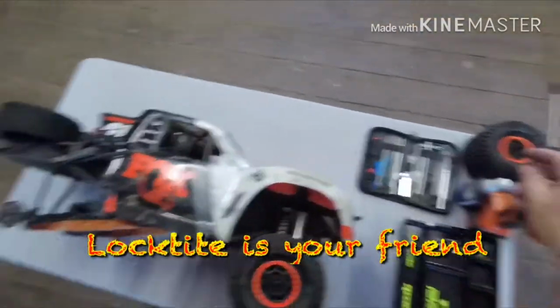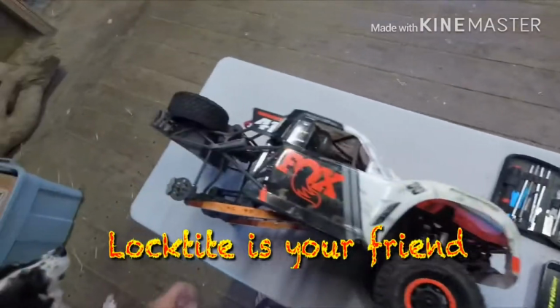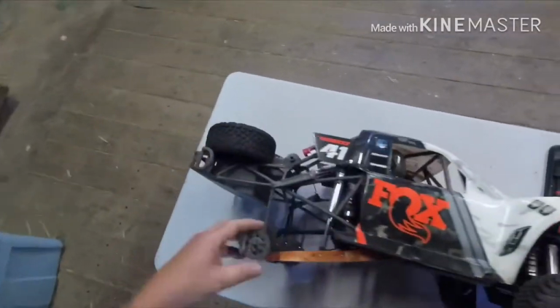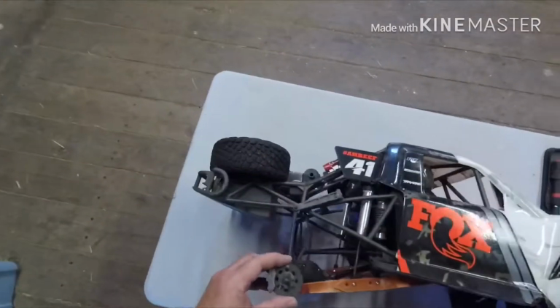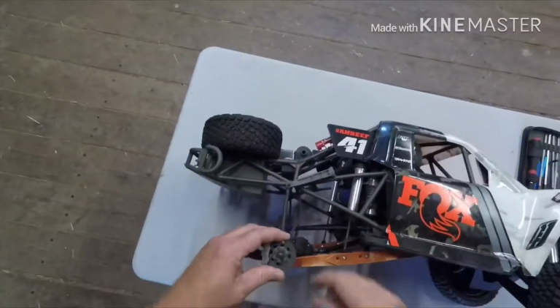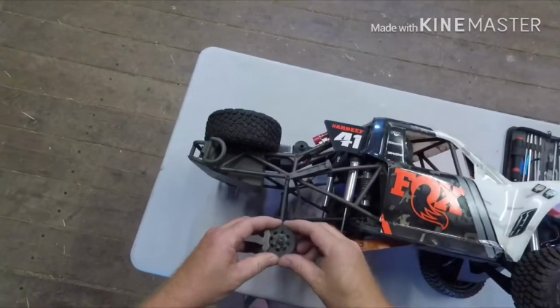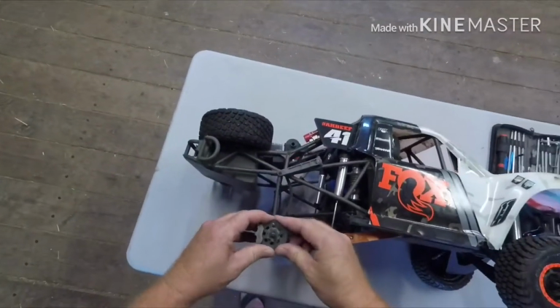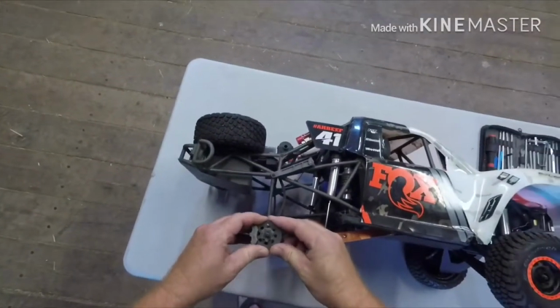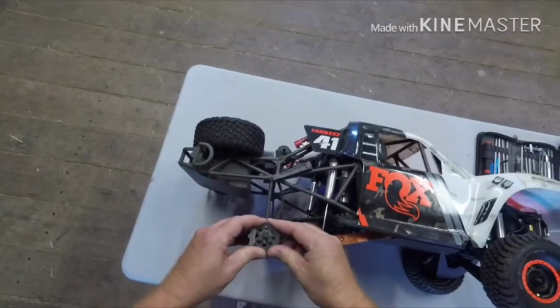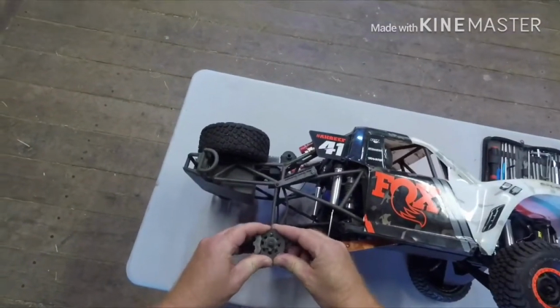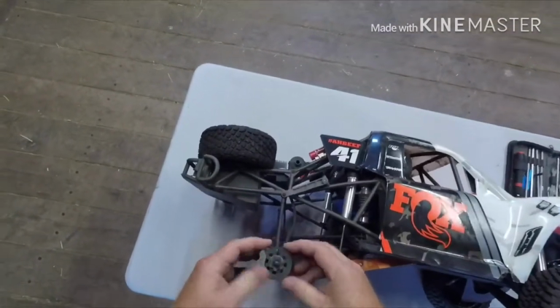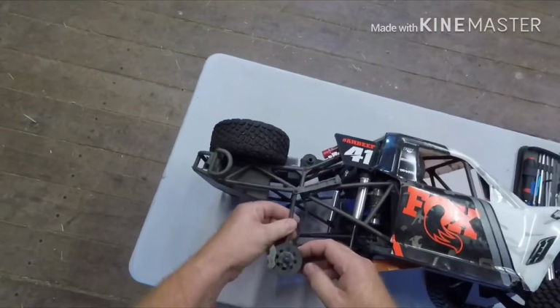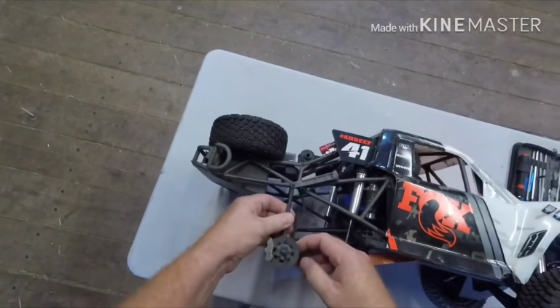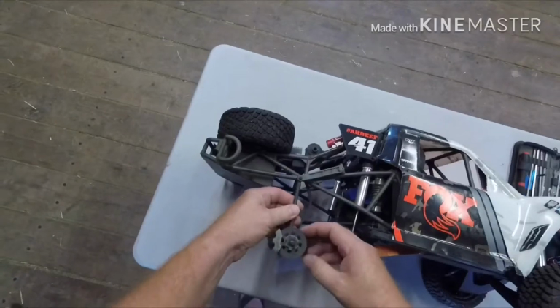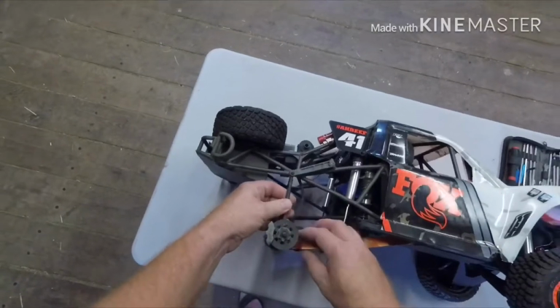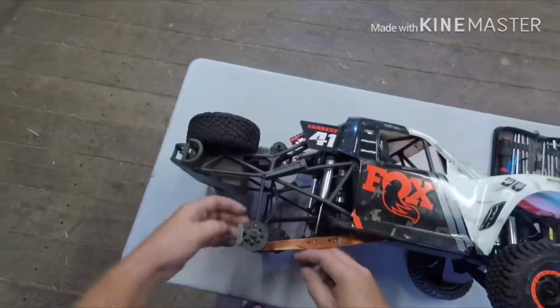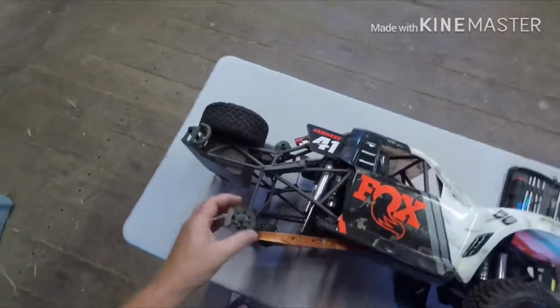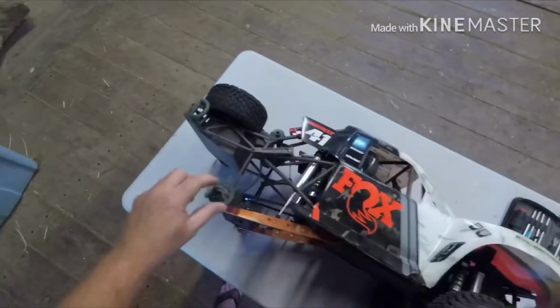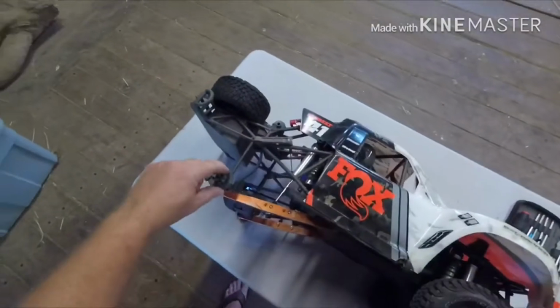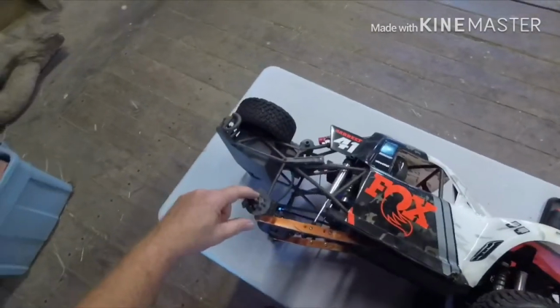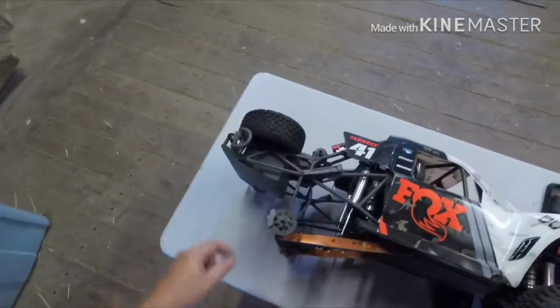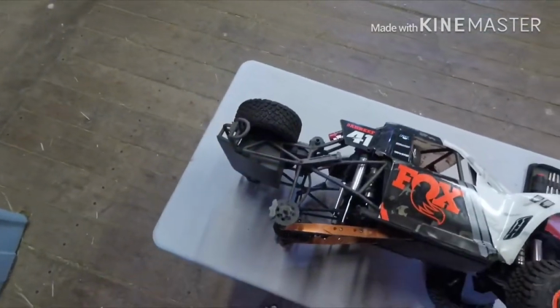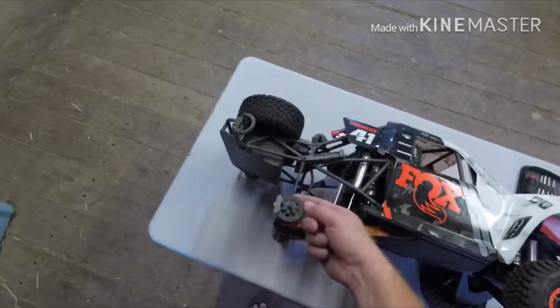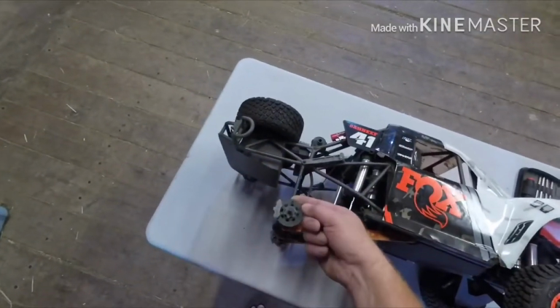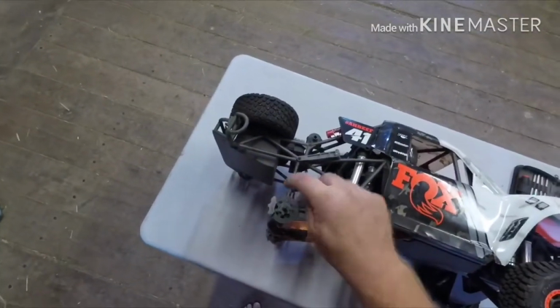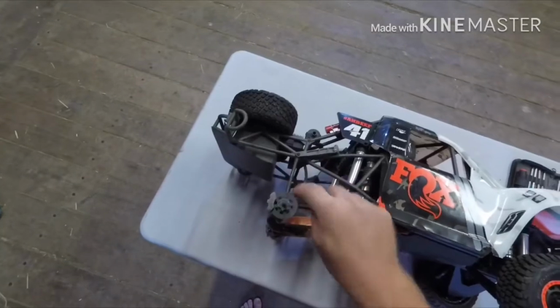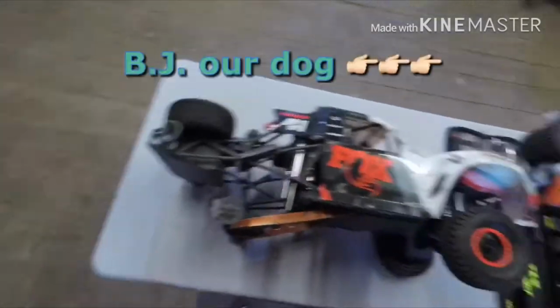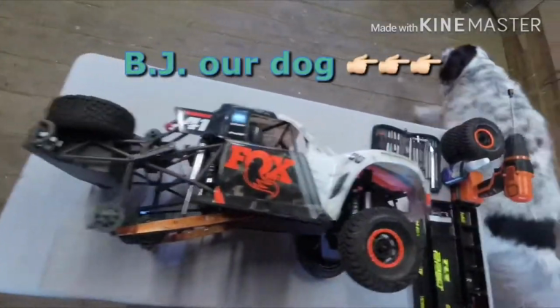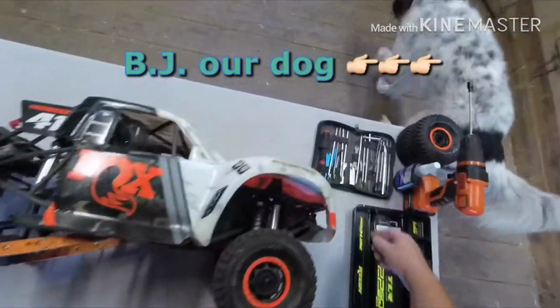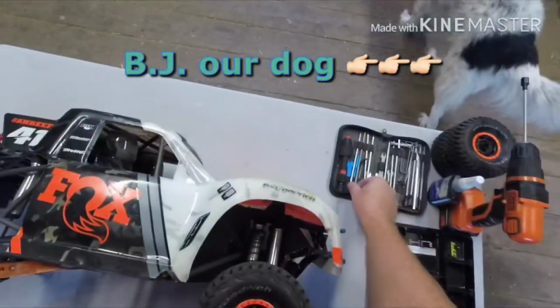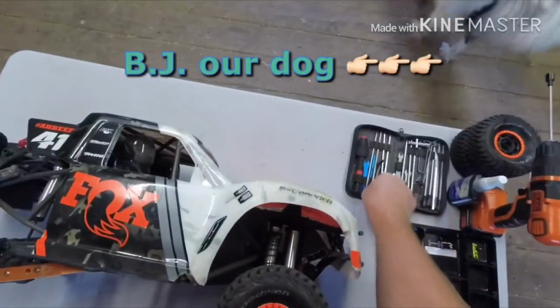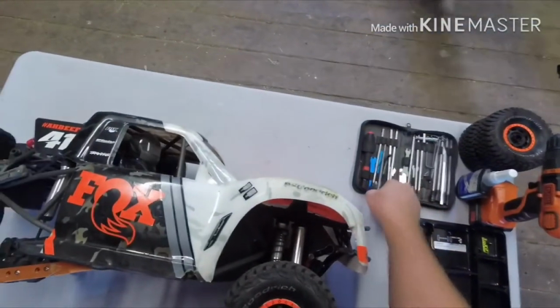Instead of taking these discs off every single time to move these torsion bars around or do any other kind of work on it, I just put a hole in the disc right there with the drill bit so I can get the screwdriver down in there. It makes my life a little easier.